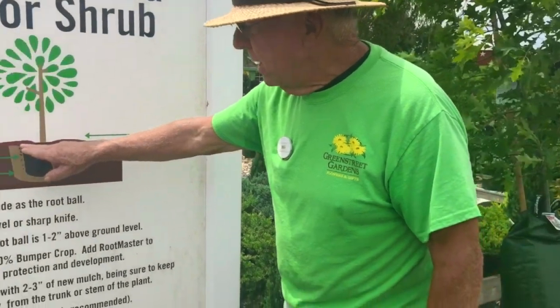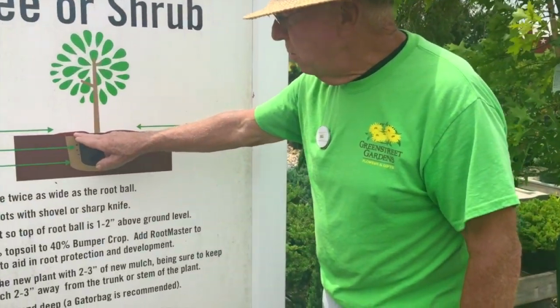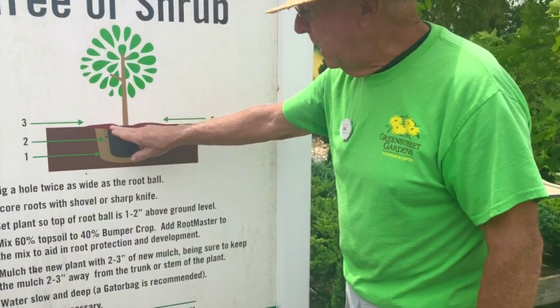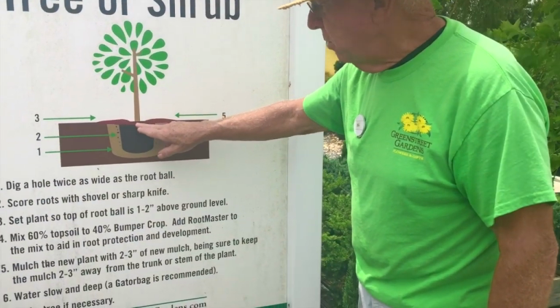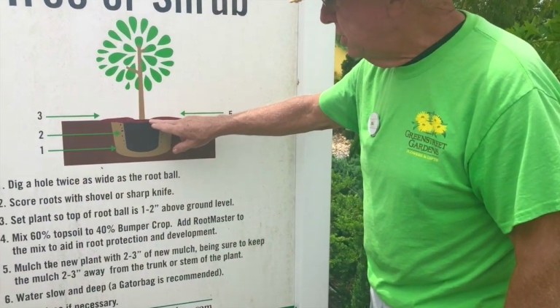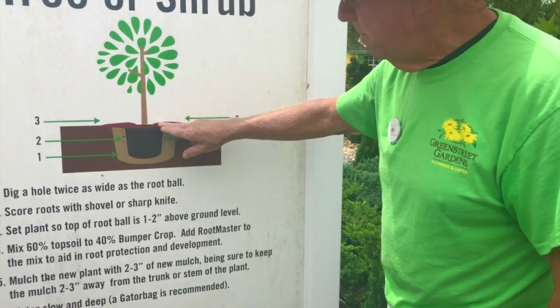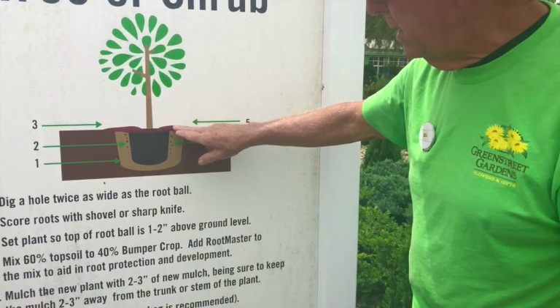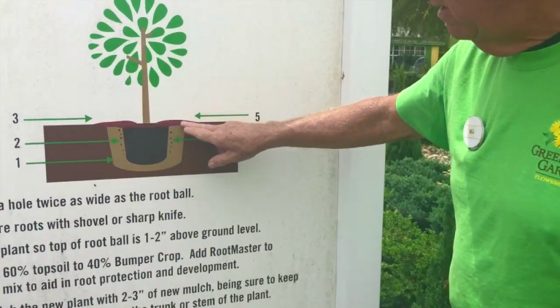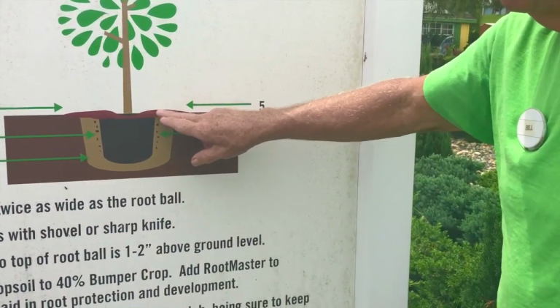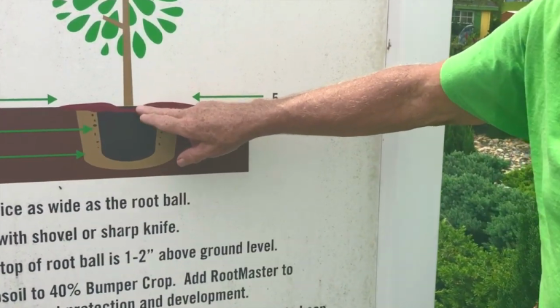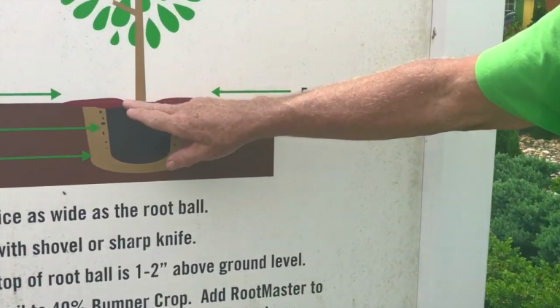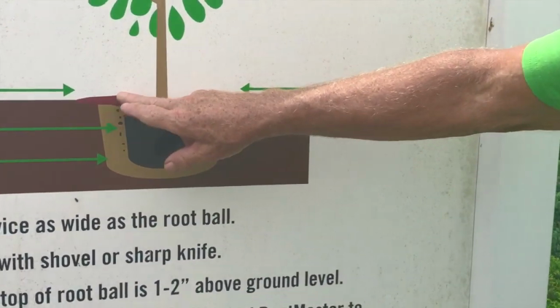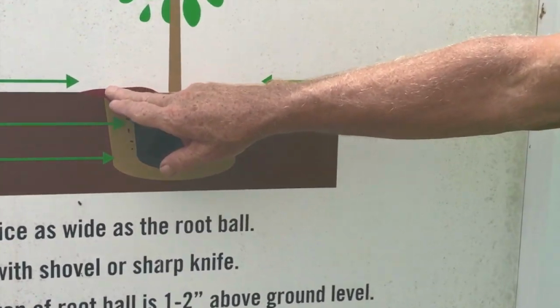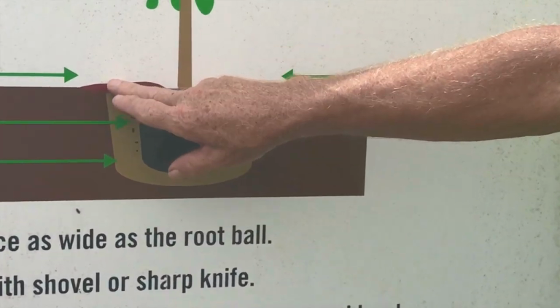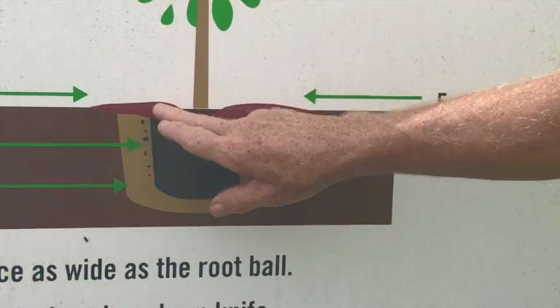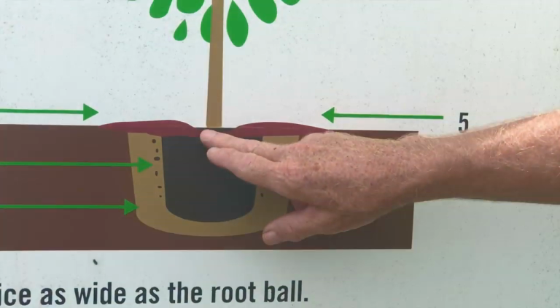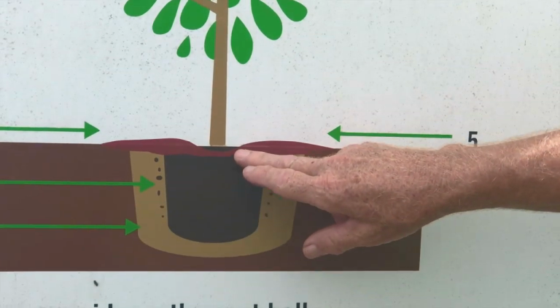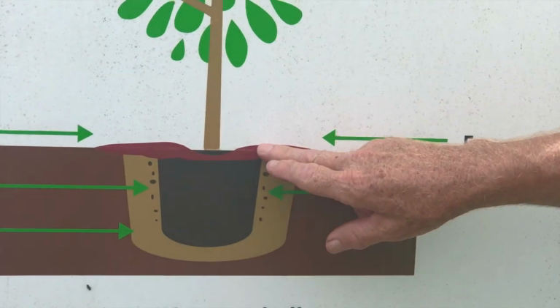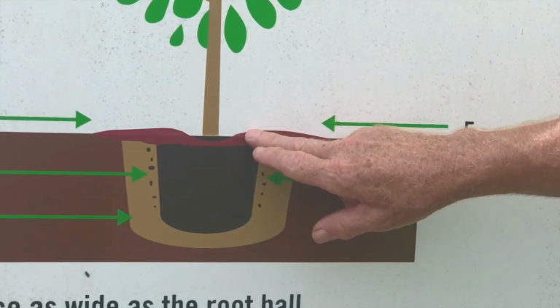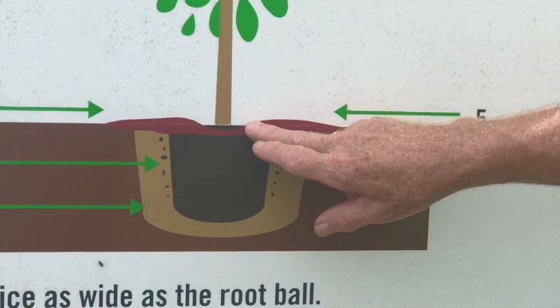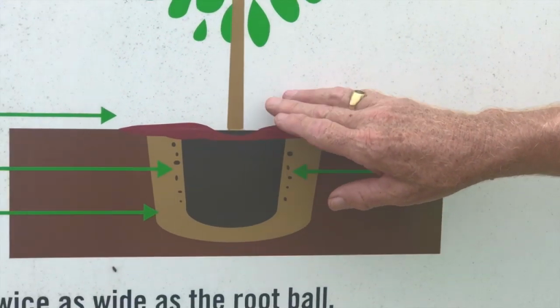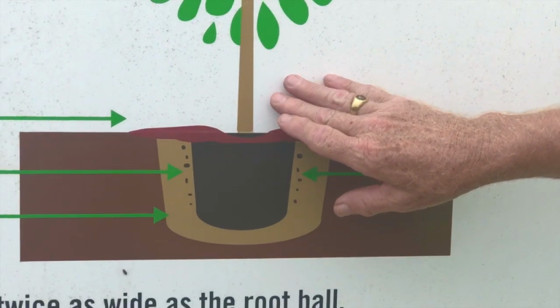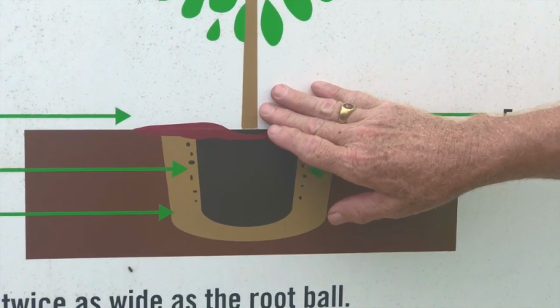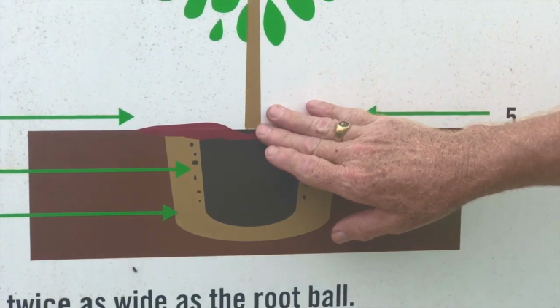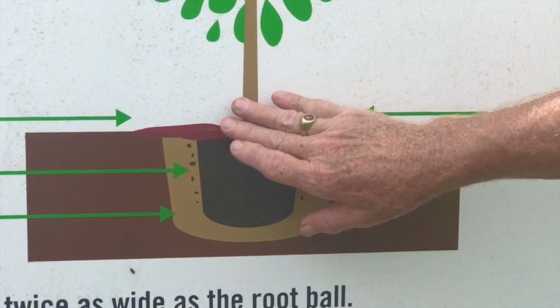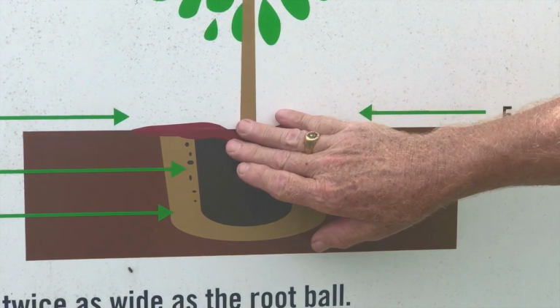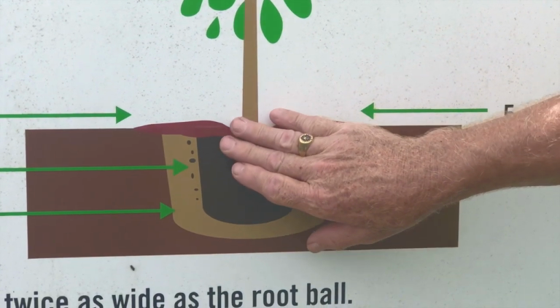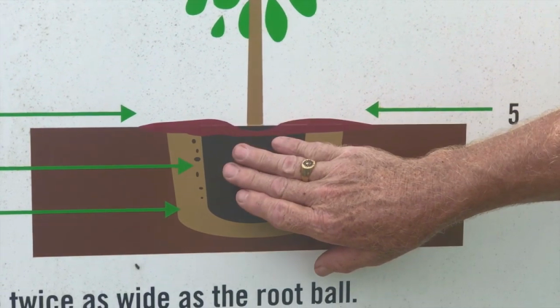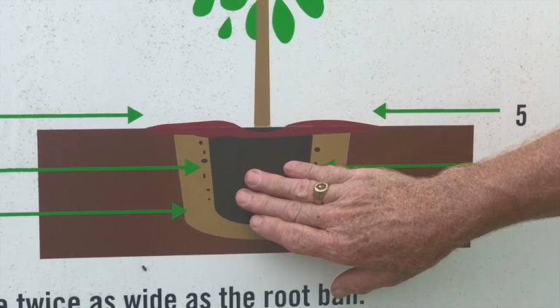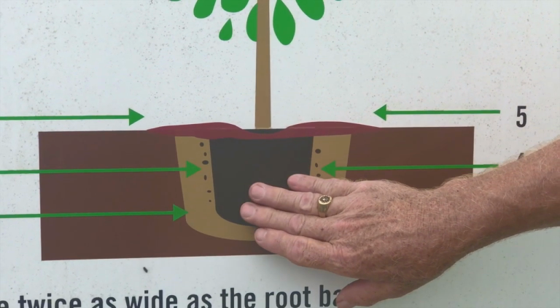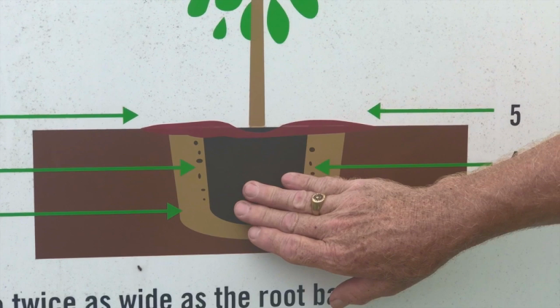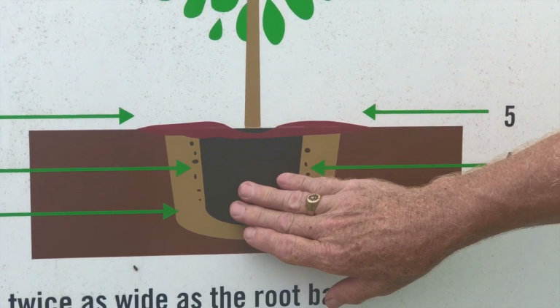When you plant, you're going to create what we refer to as a saucer — an area with a little indentation that allows water to collect there and get down into the root system.